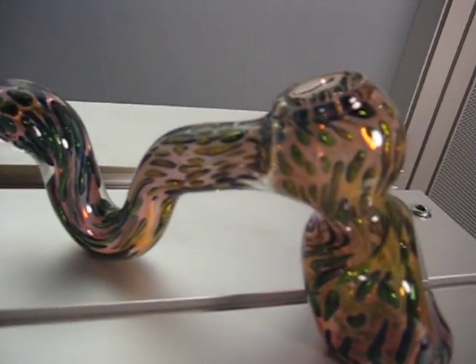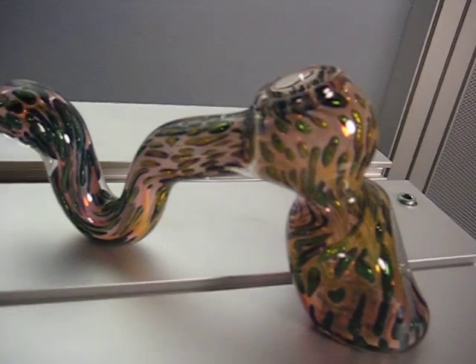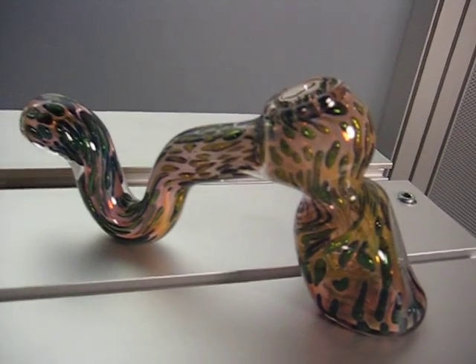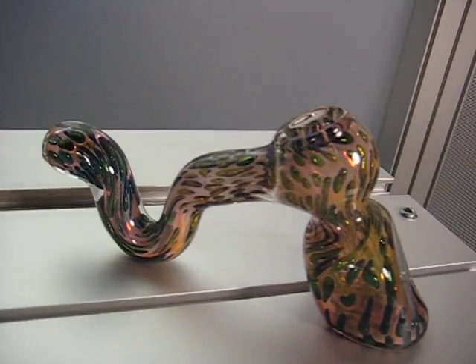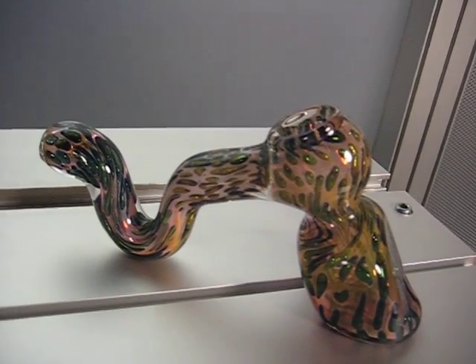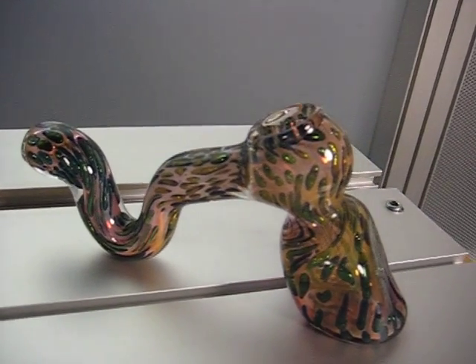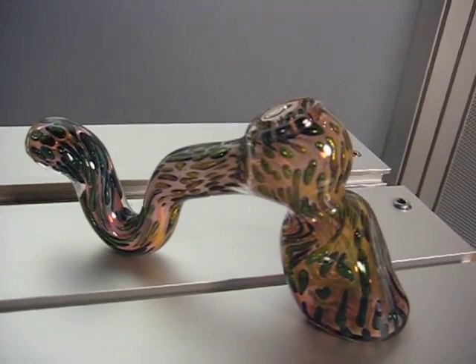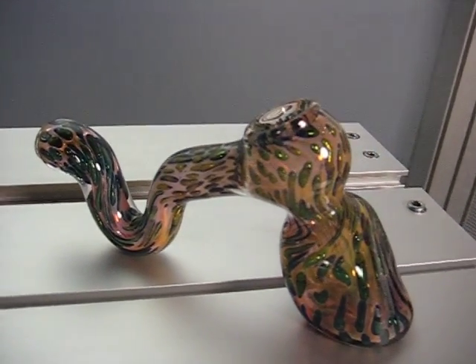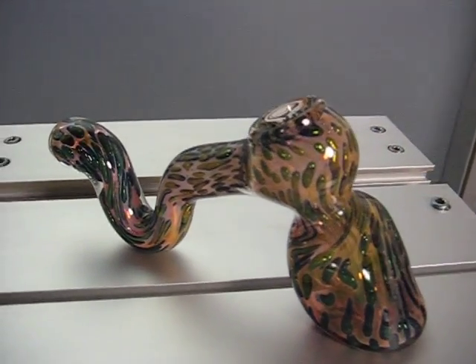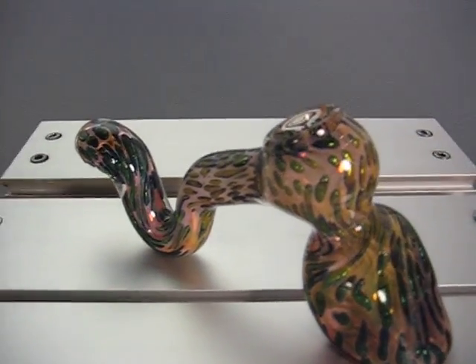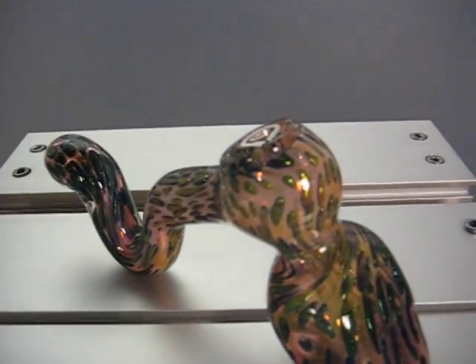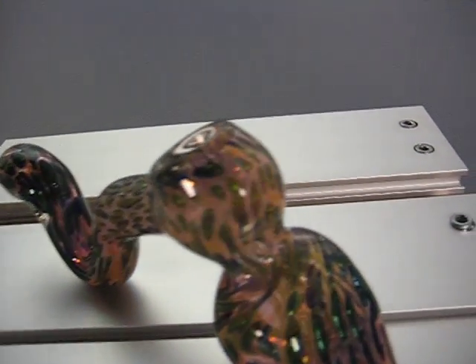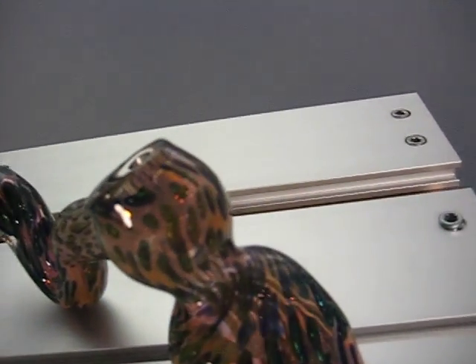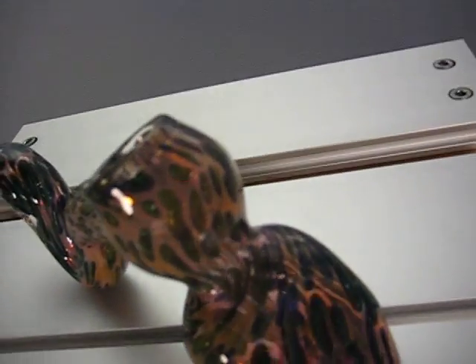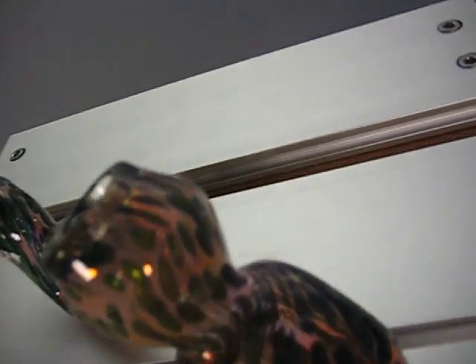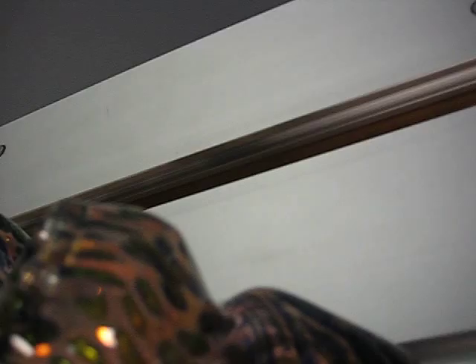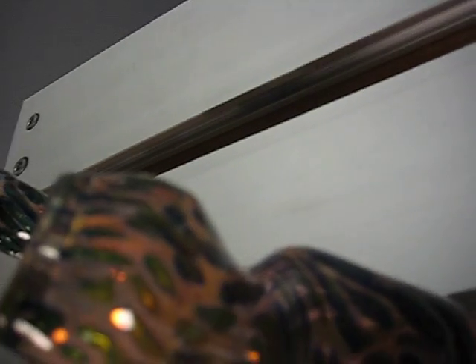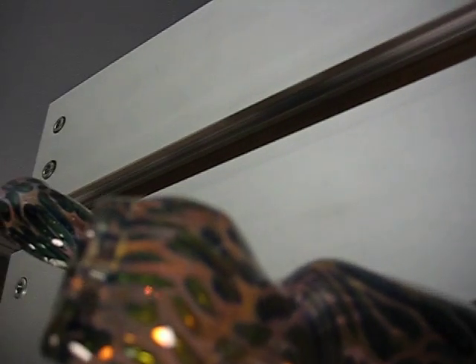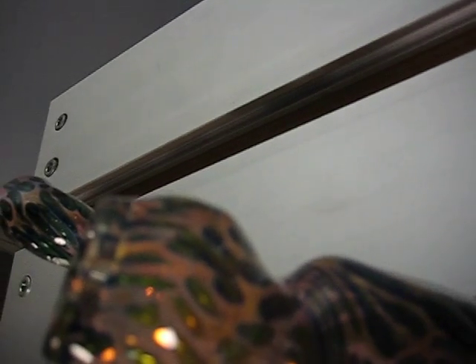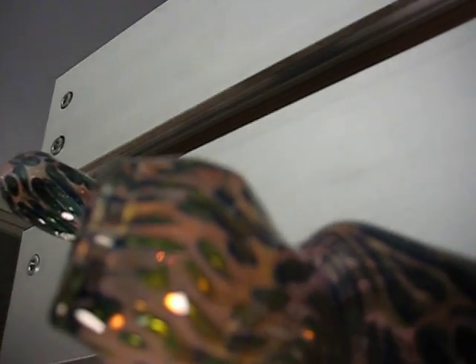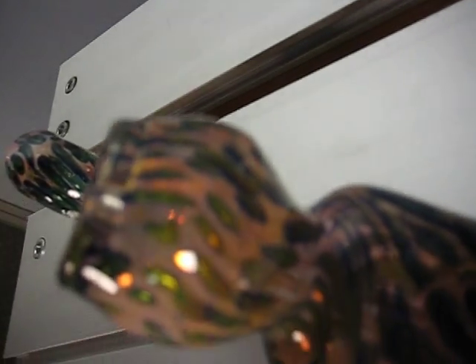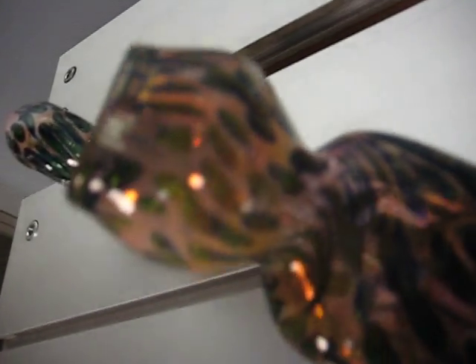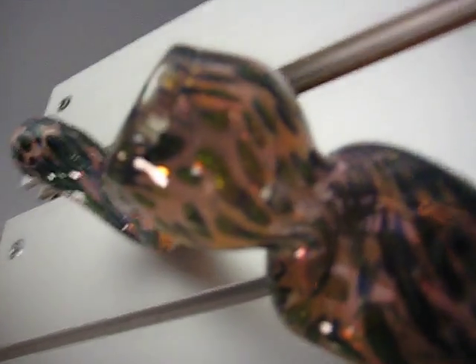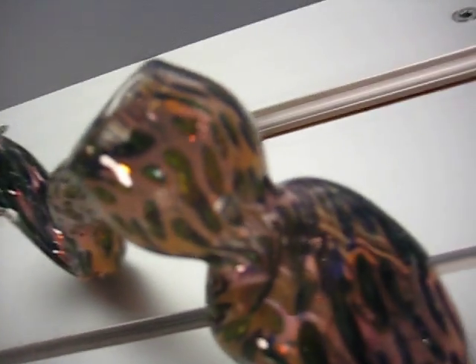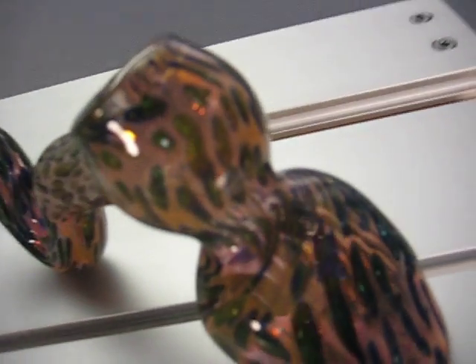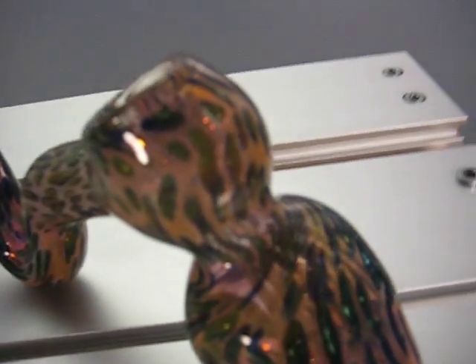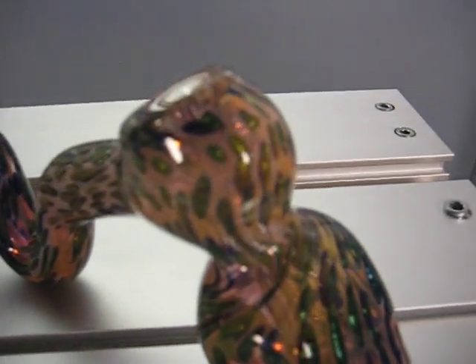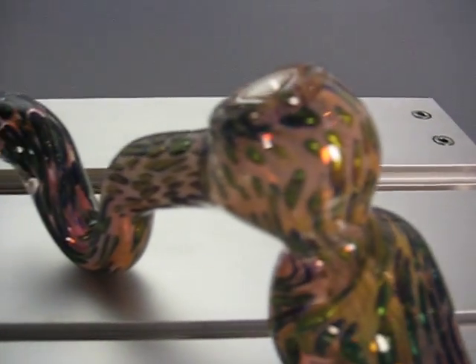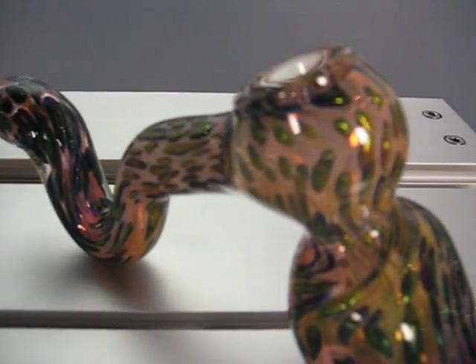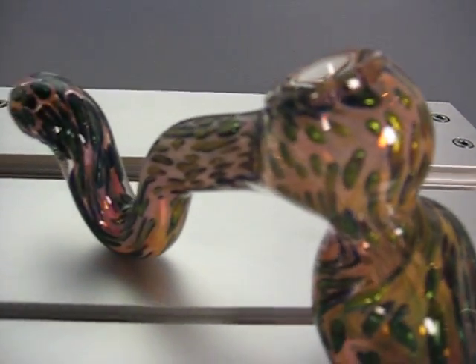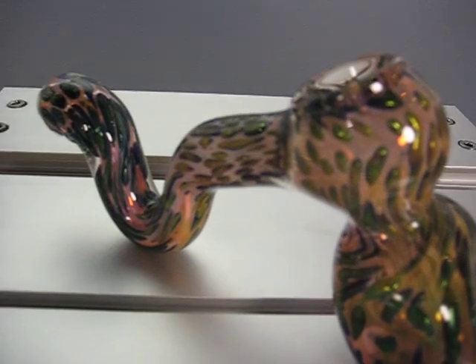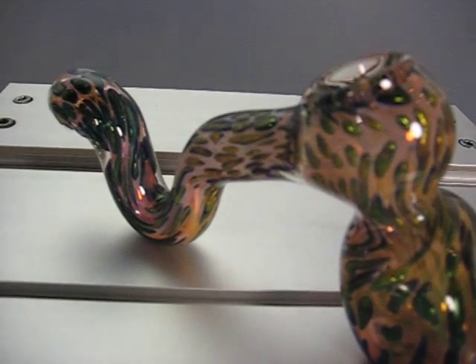It's got a carburetor on the left side and a really good handled grip. And as you can see, it's very stable sitting on a table. You're not going to spill this guy. Check it out today. See how it smokes.